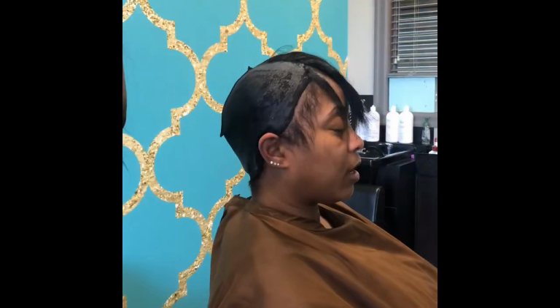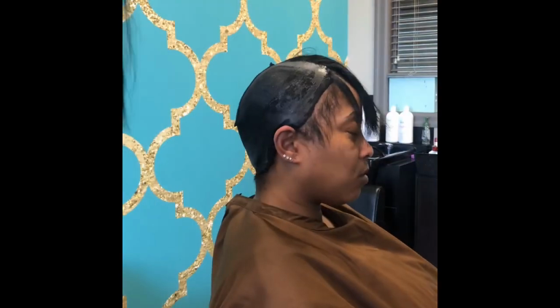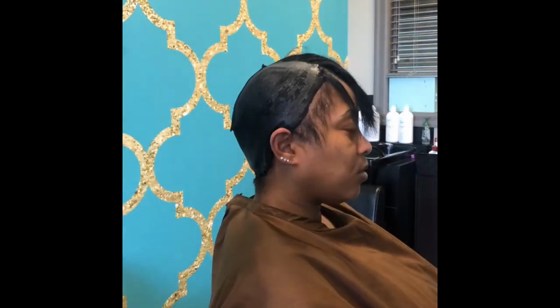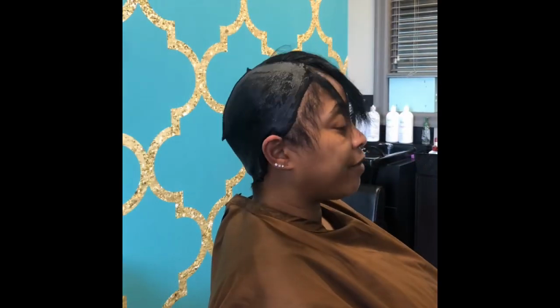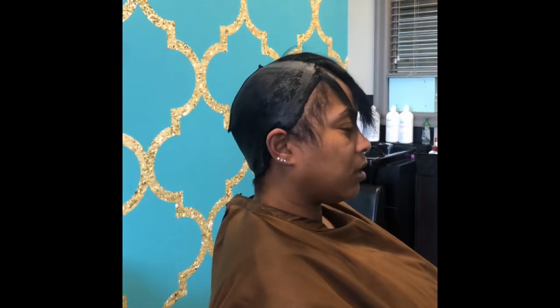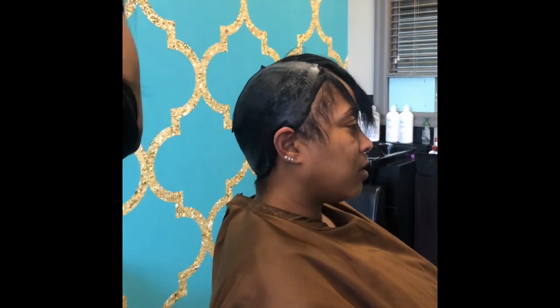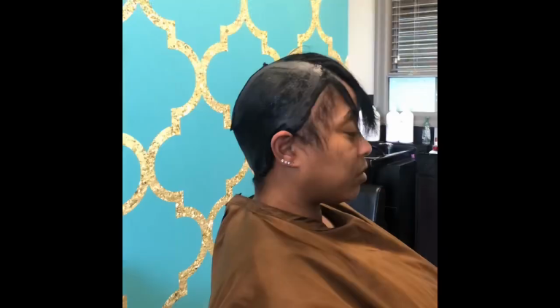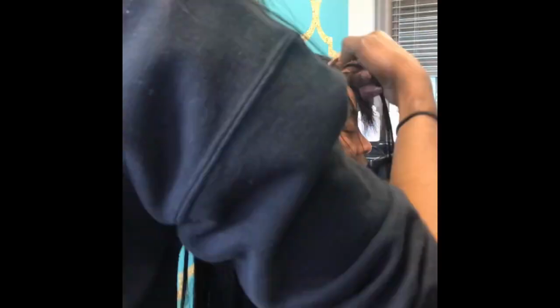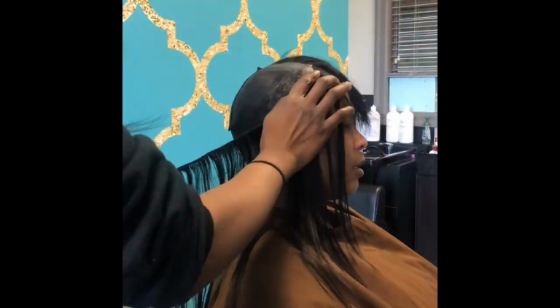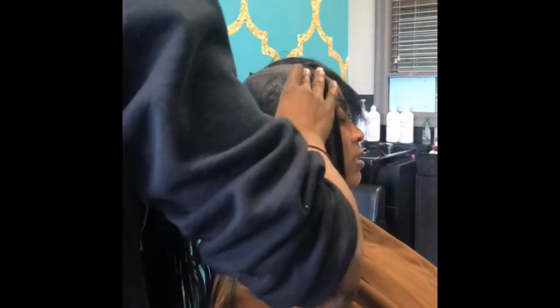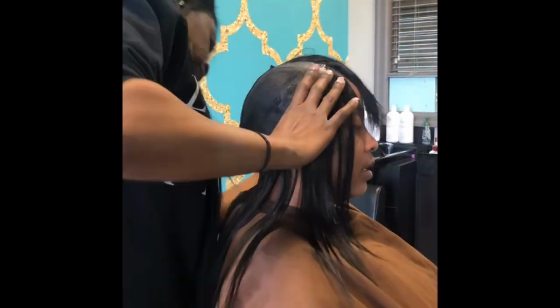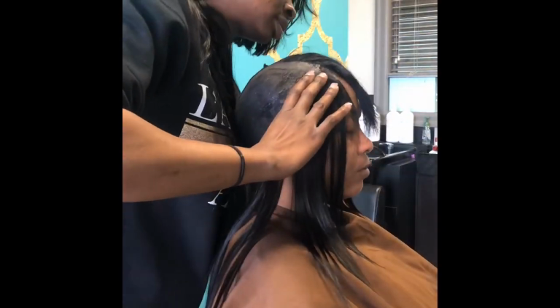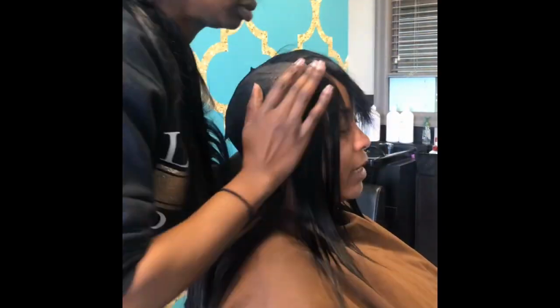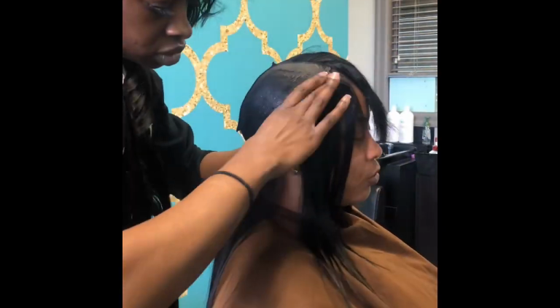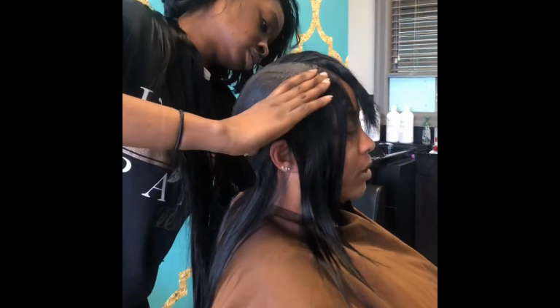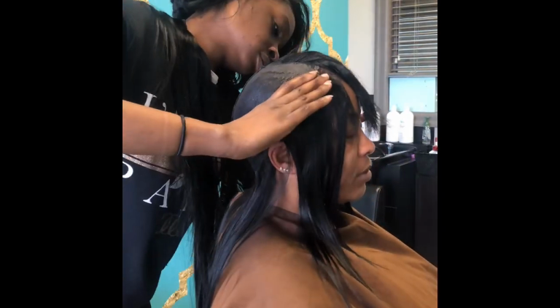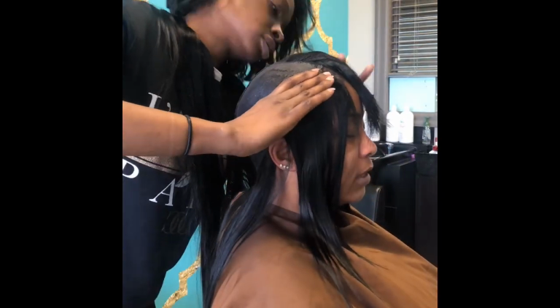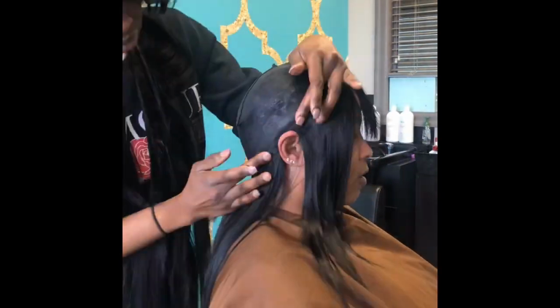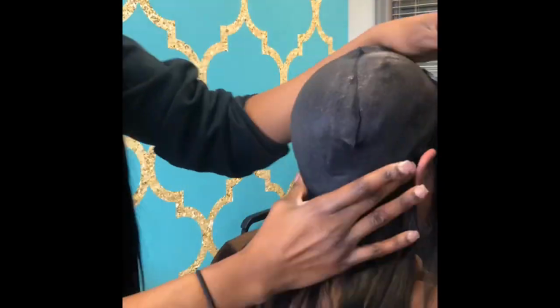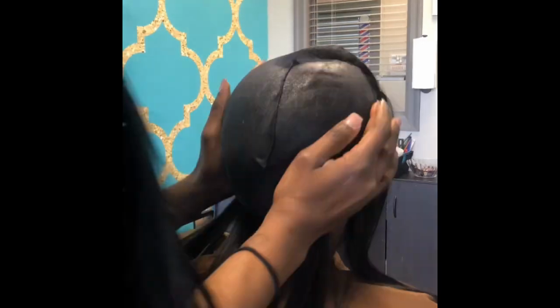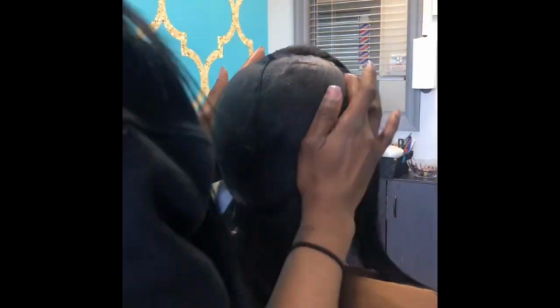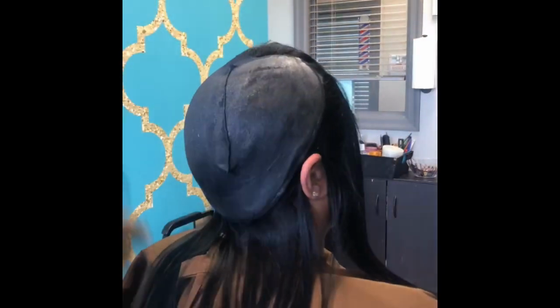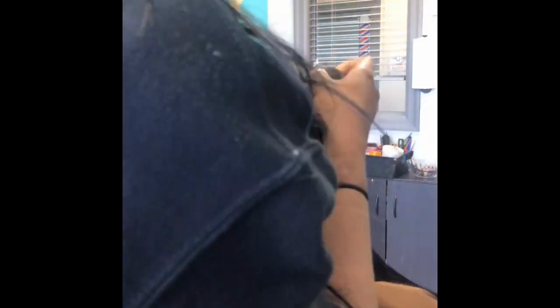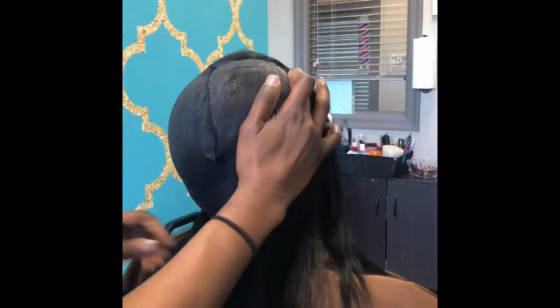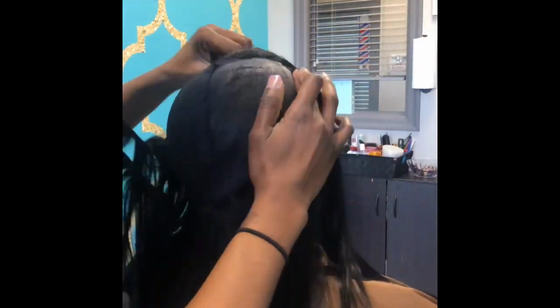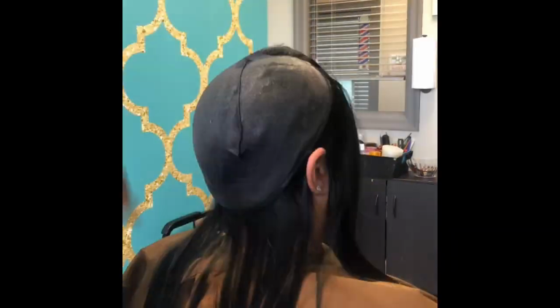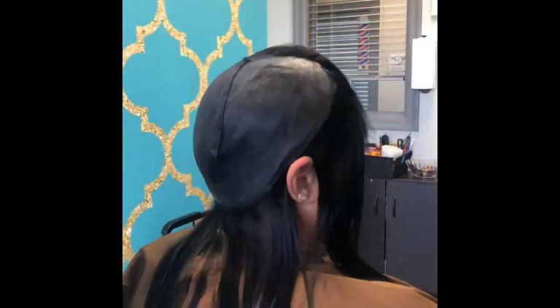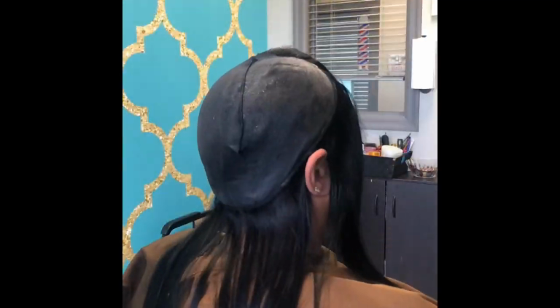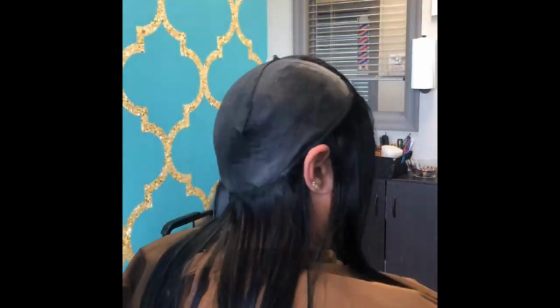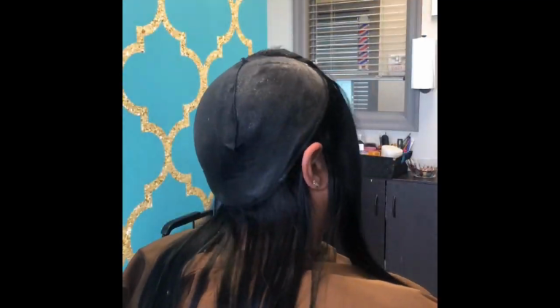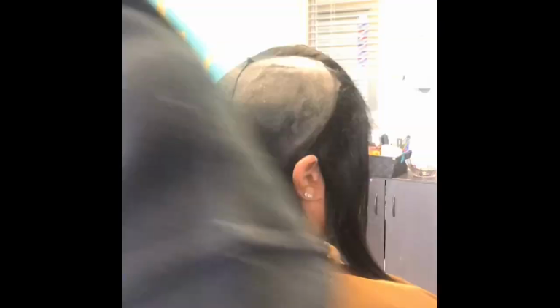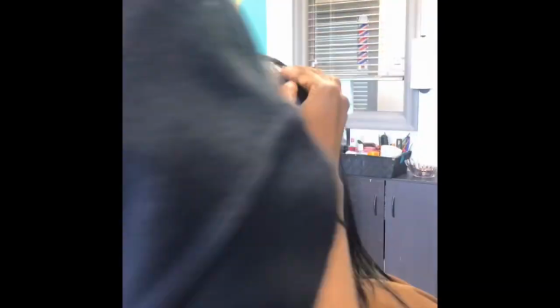Now you guys can see I cut off the excess cap, and I'm just measuring each weft or track to her head to make sure that I am placing it right.